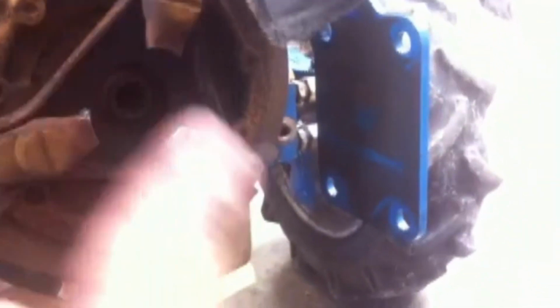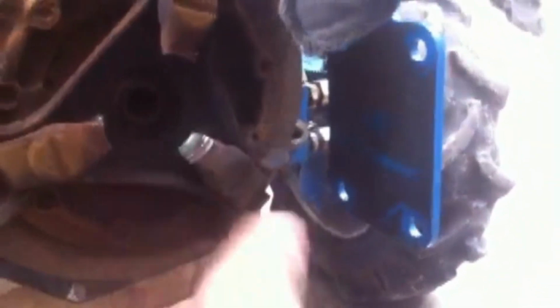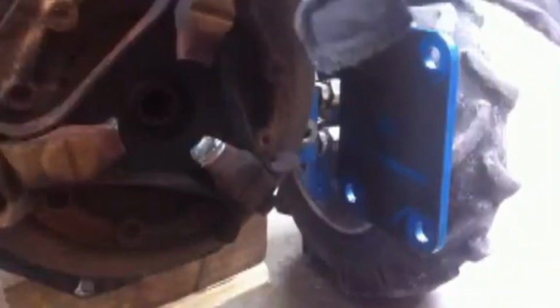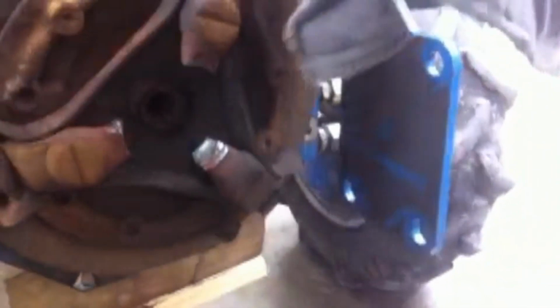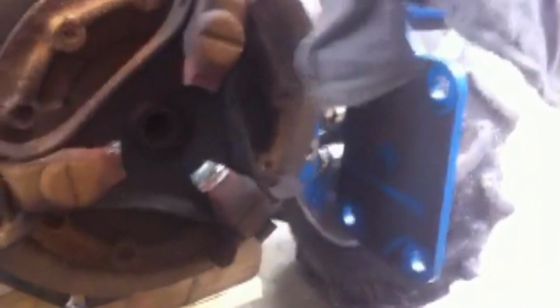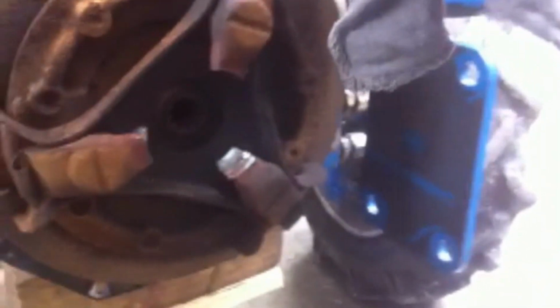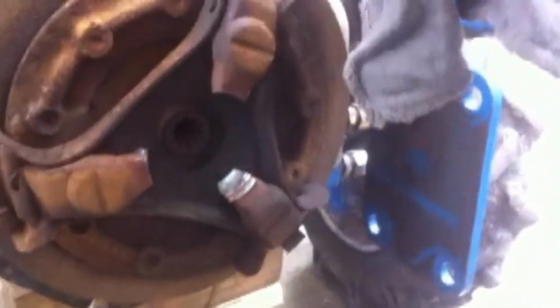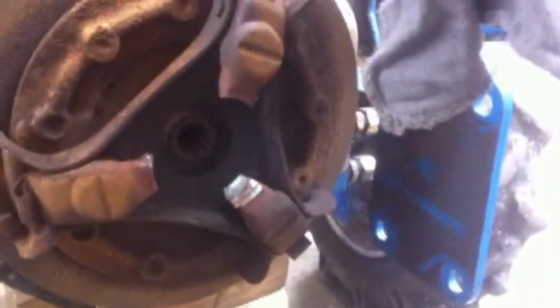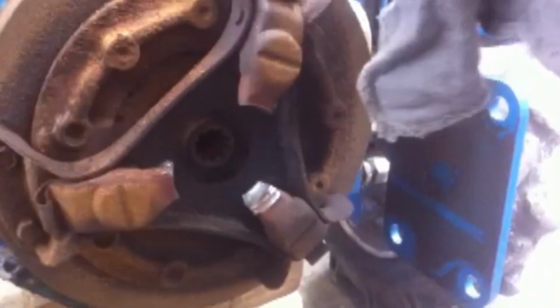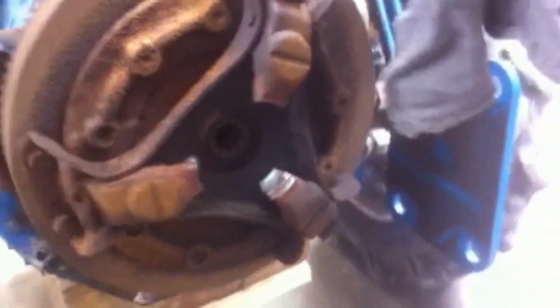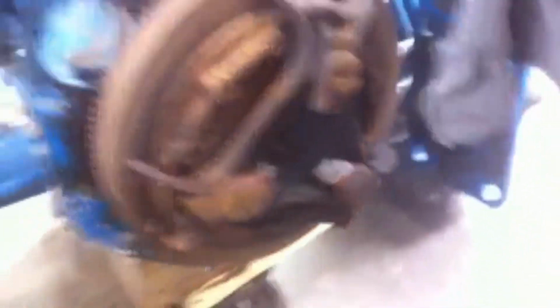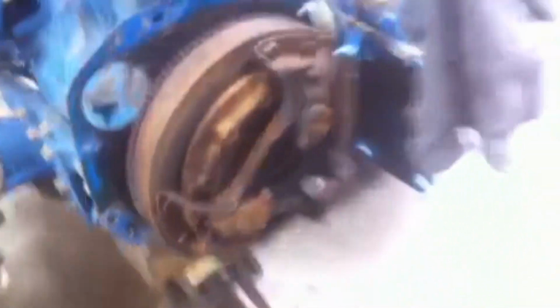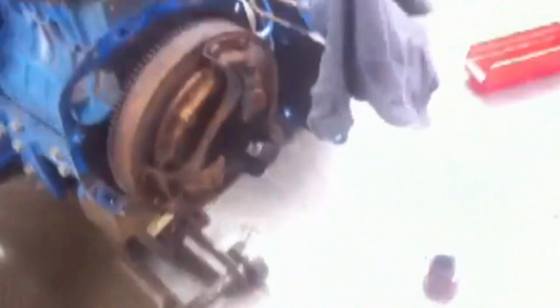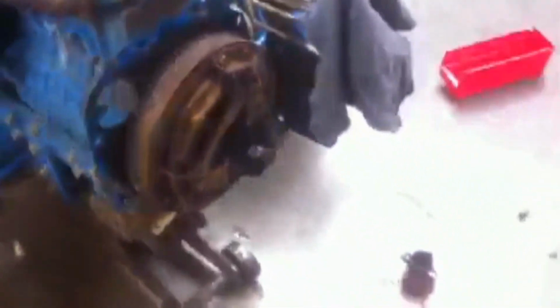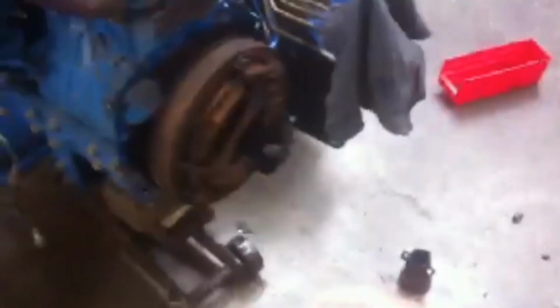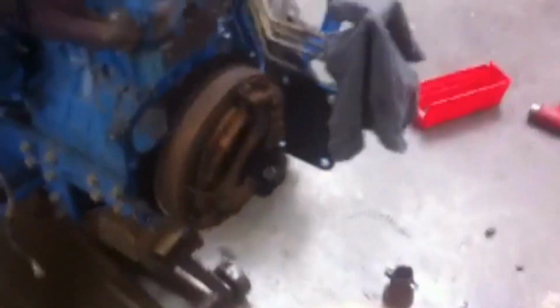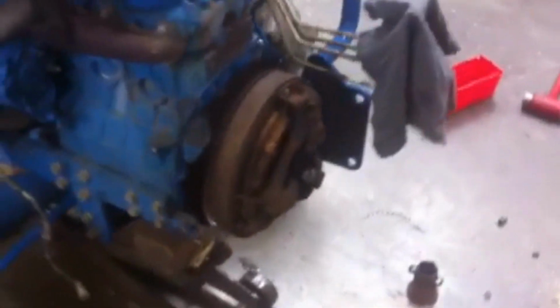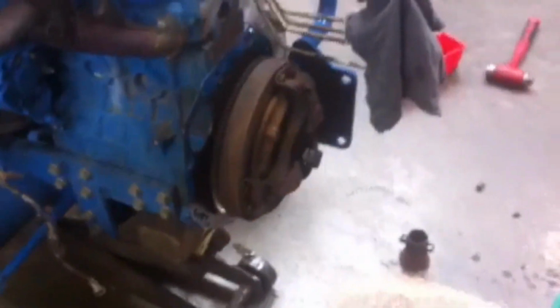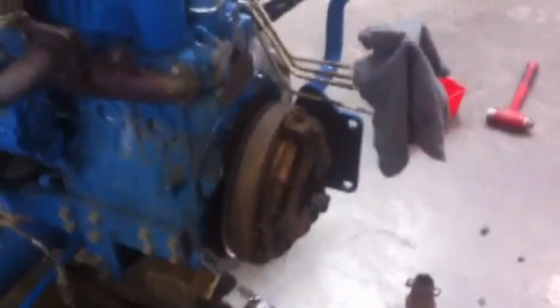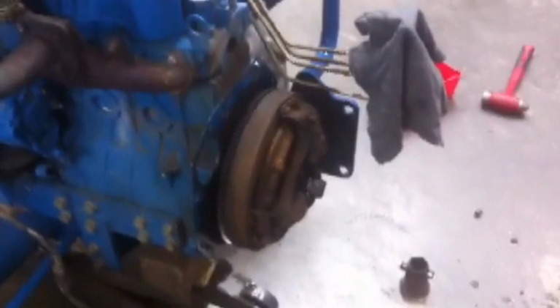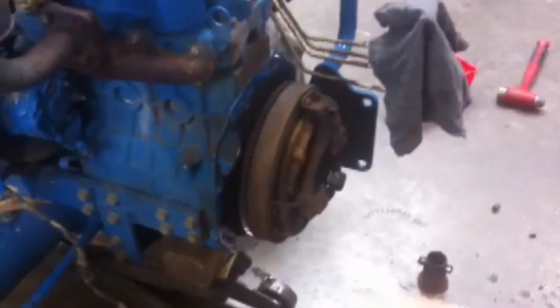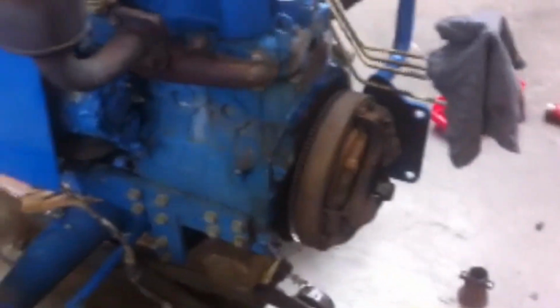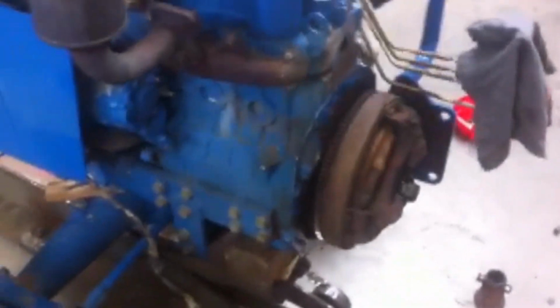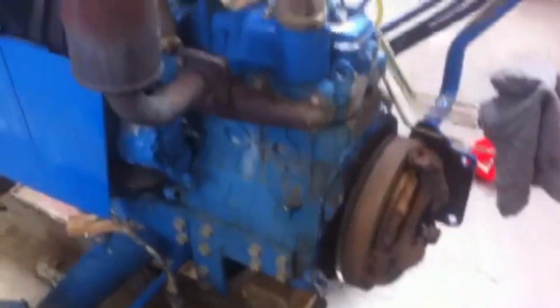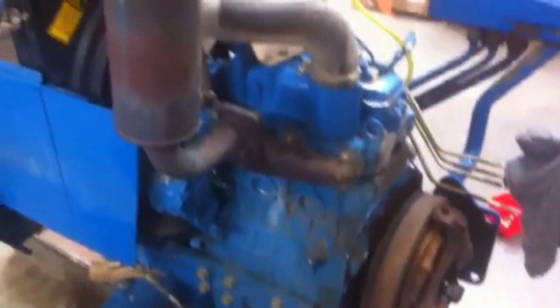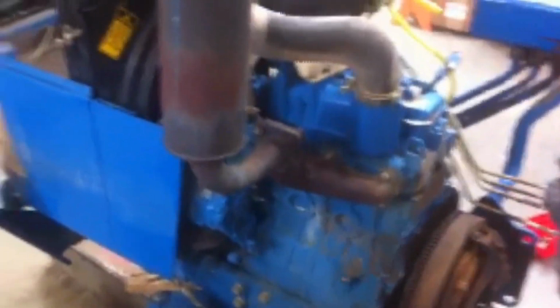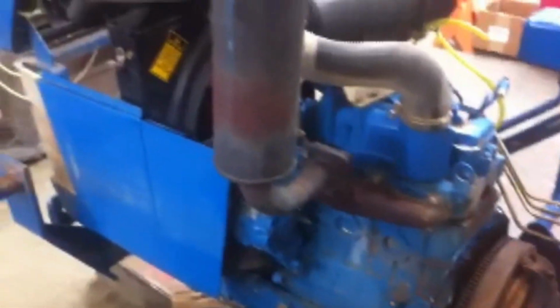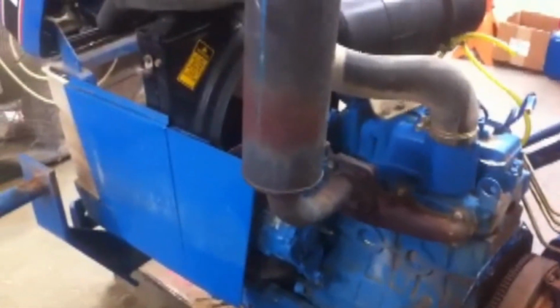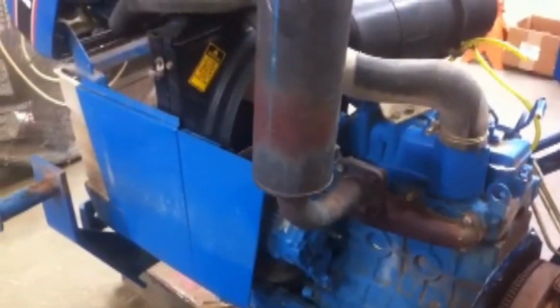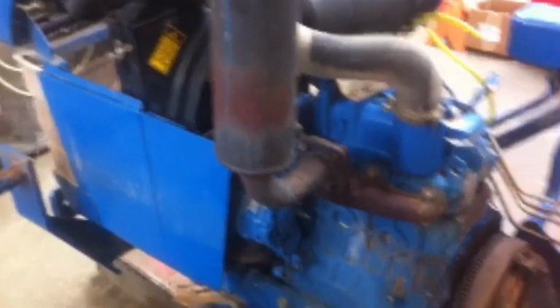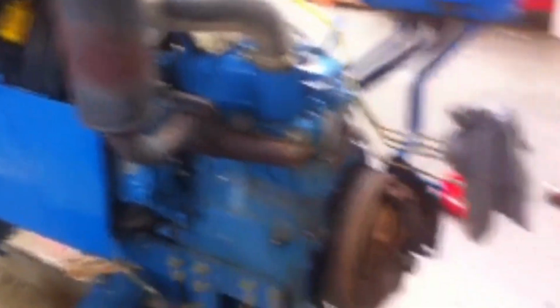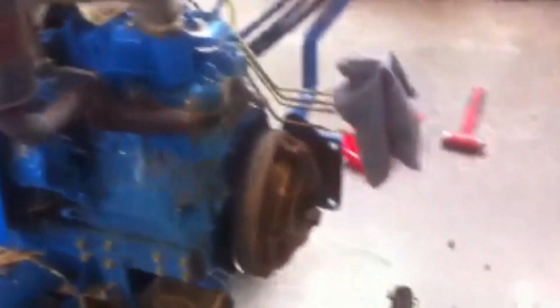The pilot throwout bearing seized up and it wore the fingers on the clutch out, so we're going to get a new clutch in this thing. Just wanted to show you all what we're working on in the shop today.